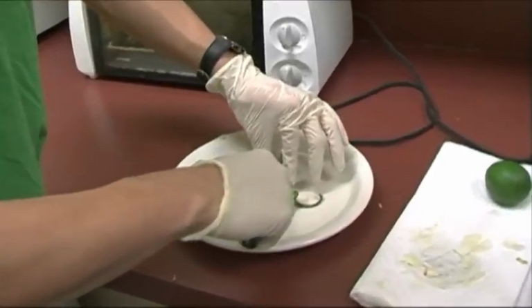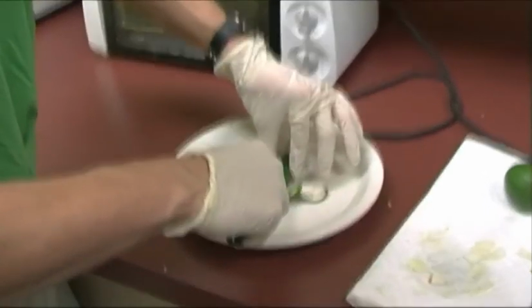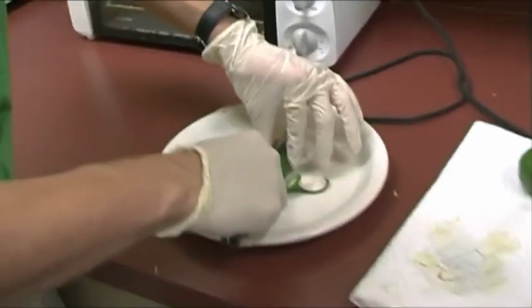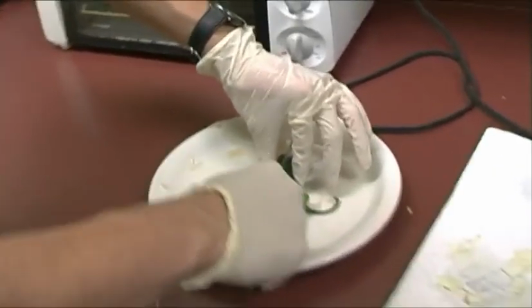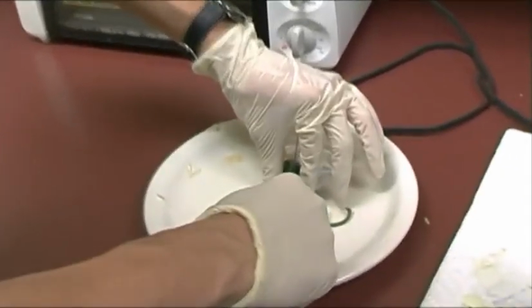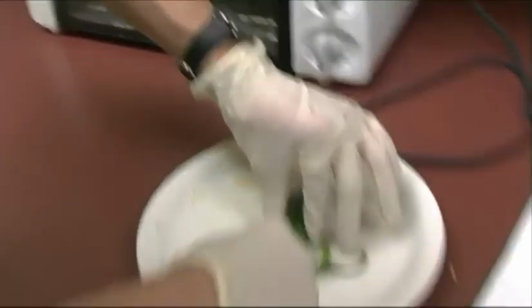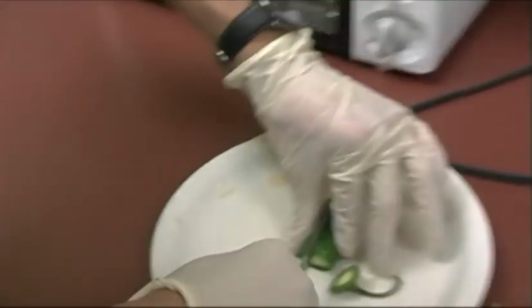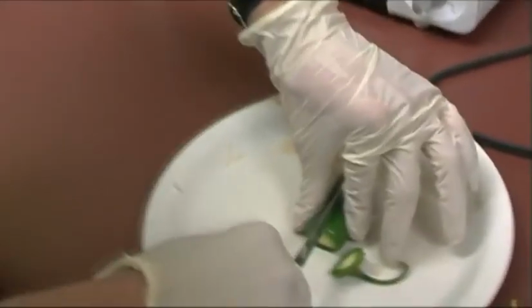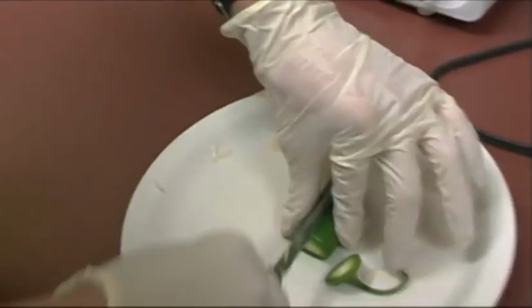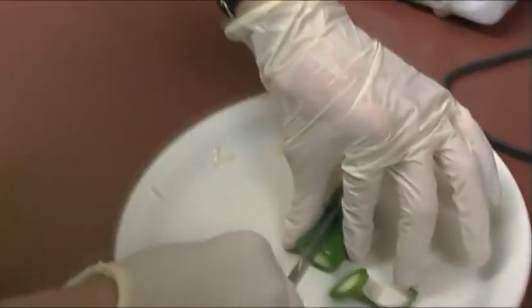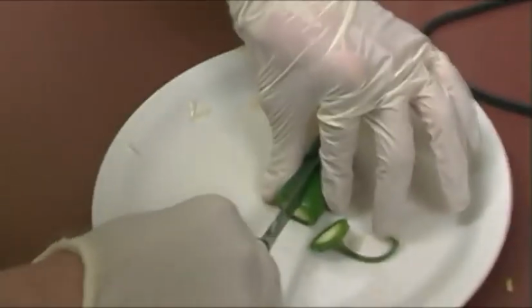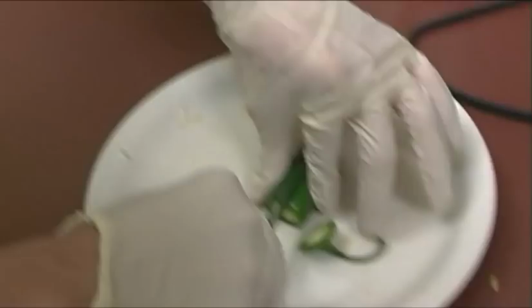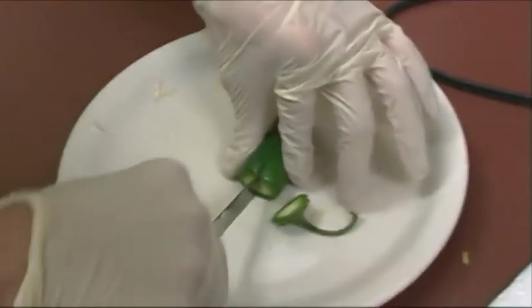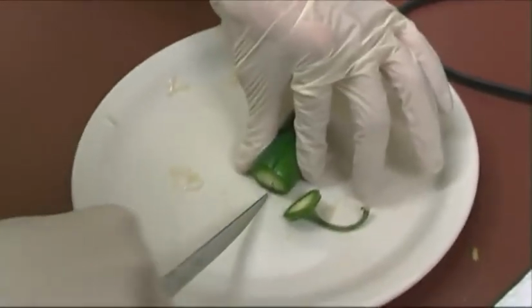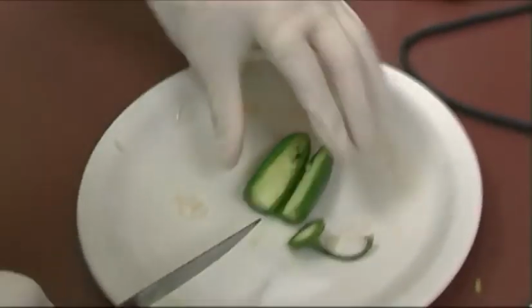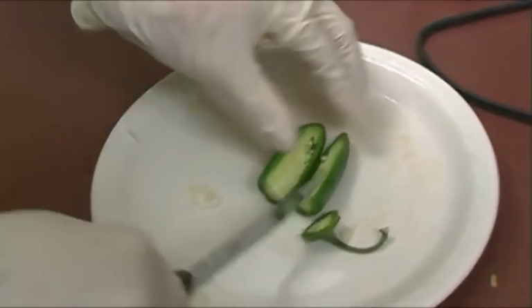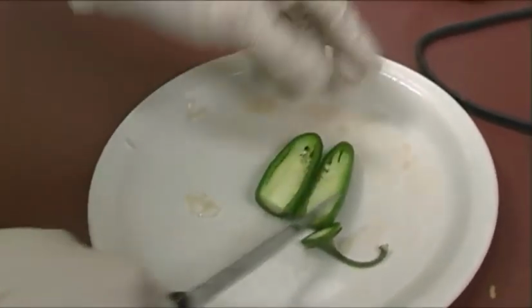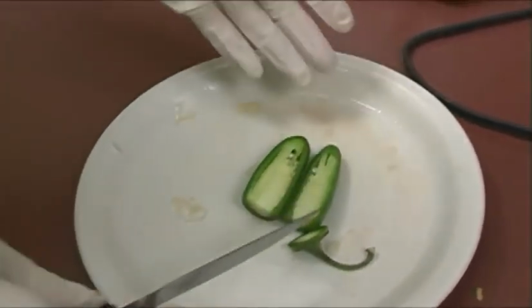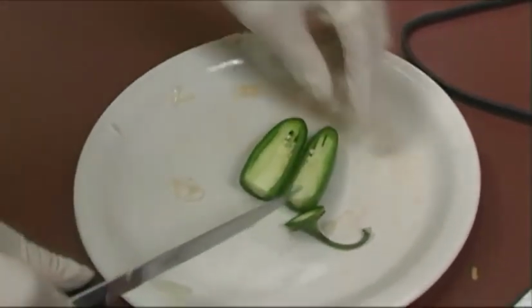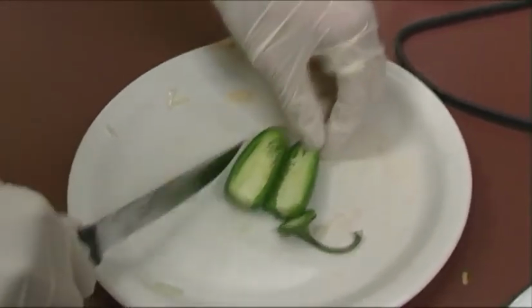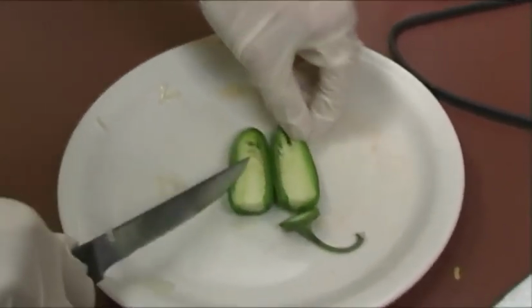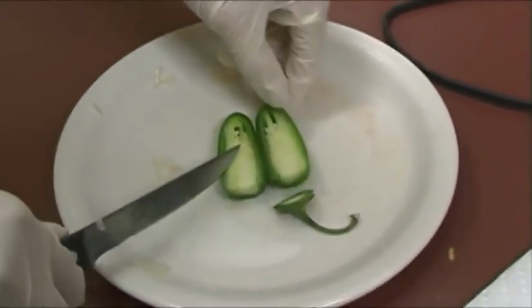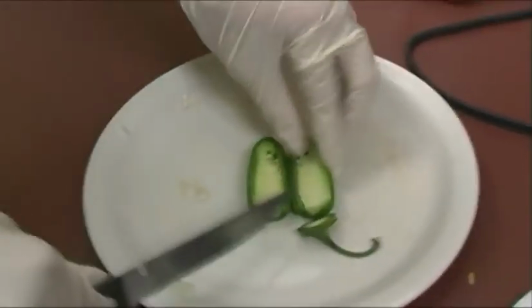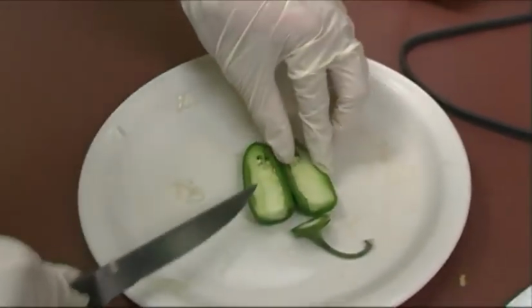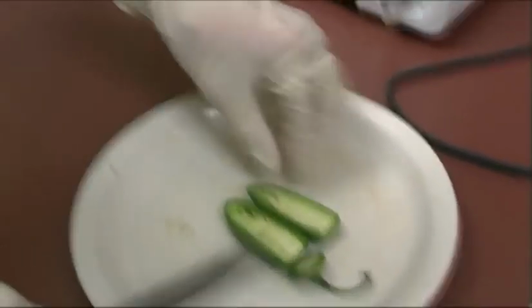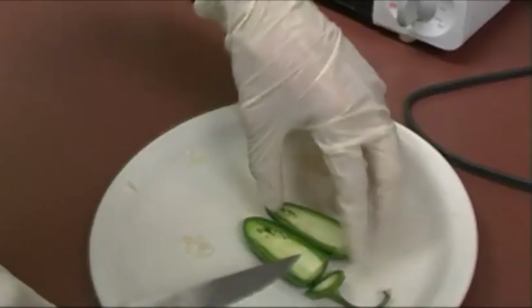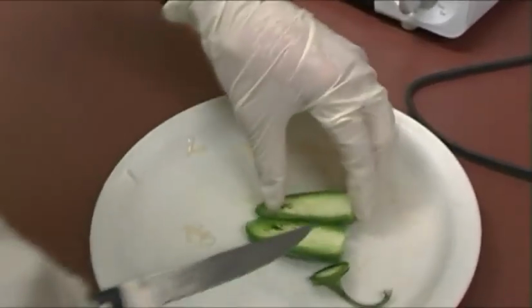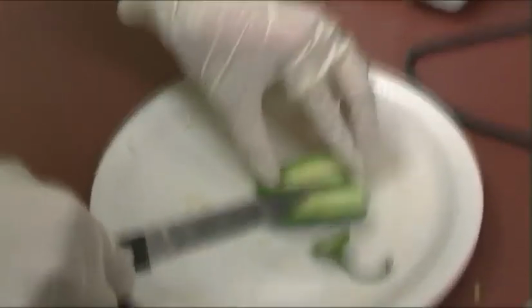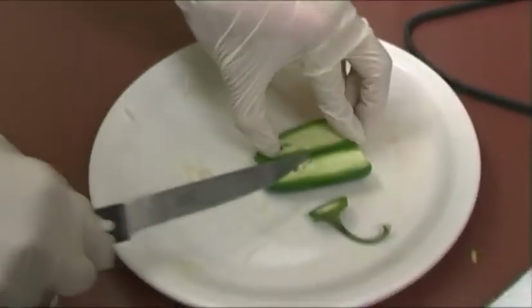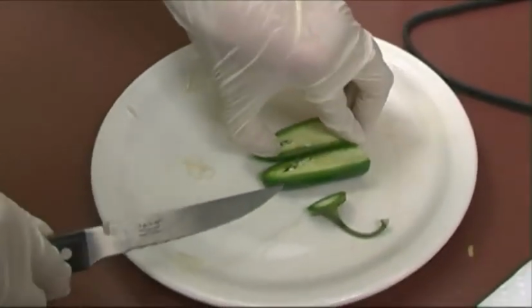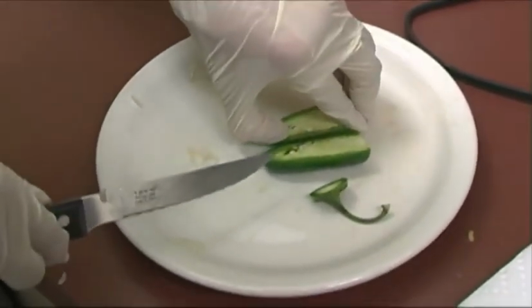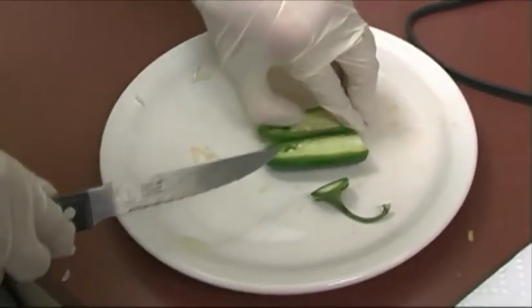Cutting jalapeños. I'm wearing gloves because I don't want to touch other stuff and risk burning my eyes later on. I'm going to remove some of this.